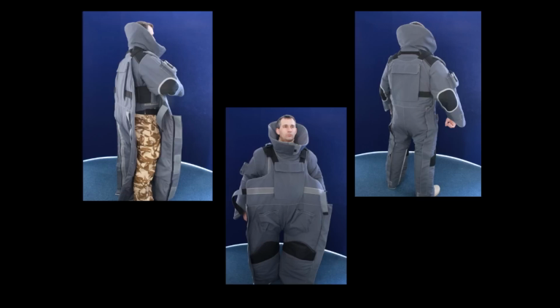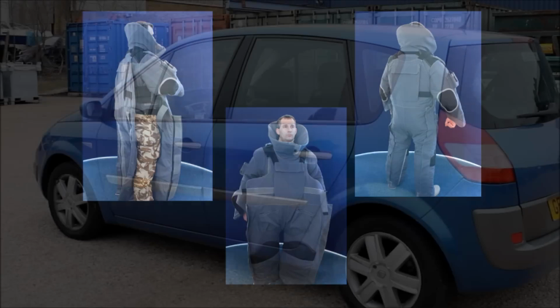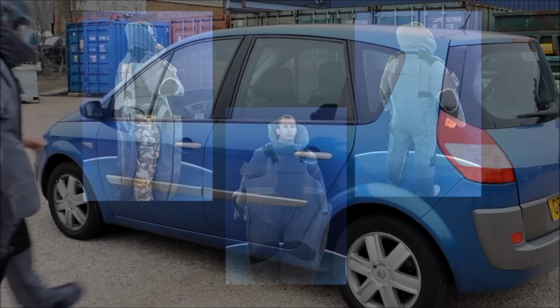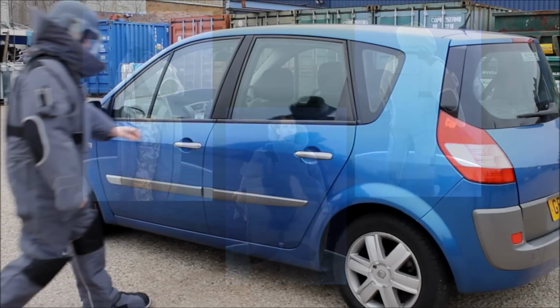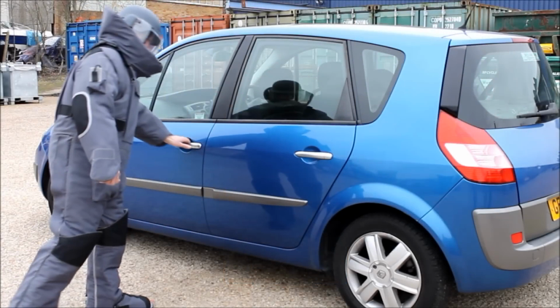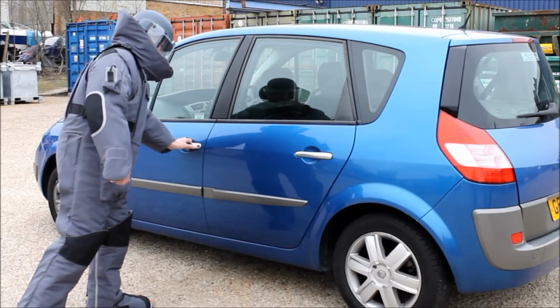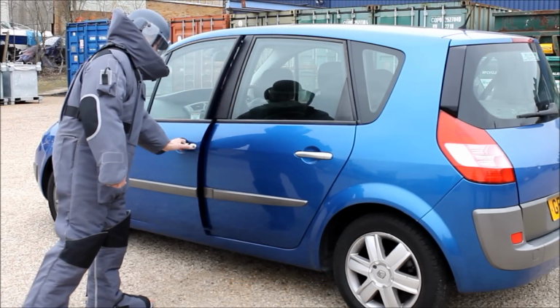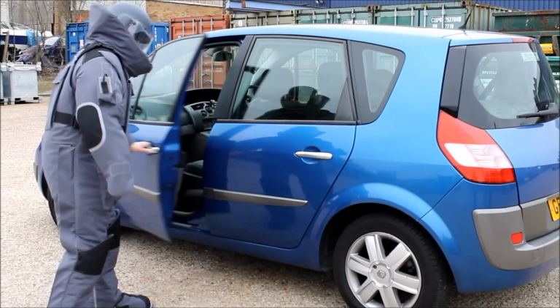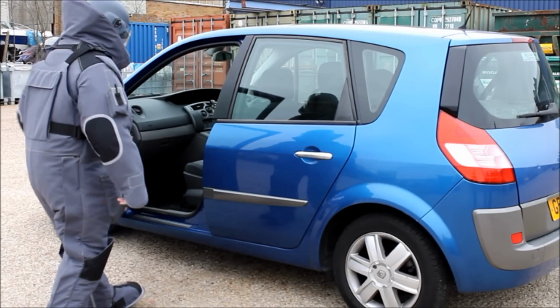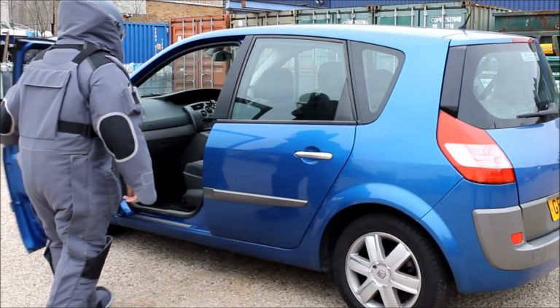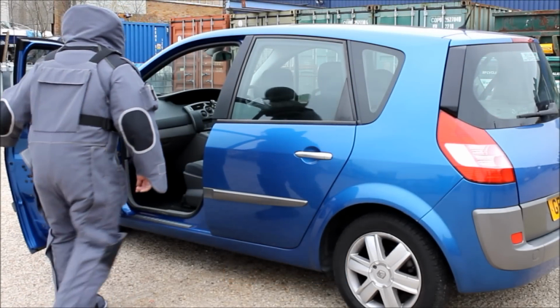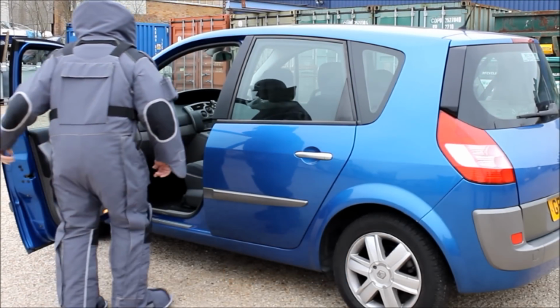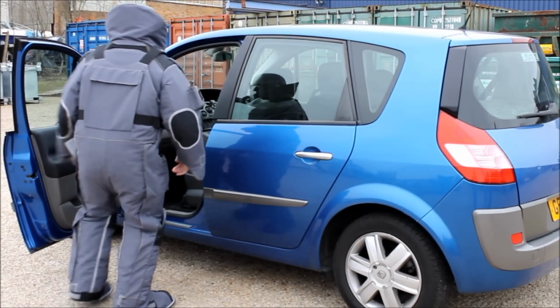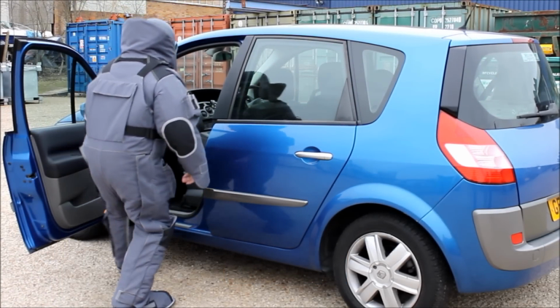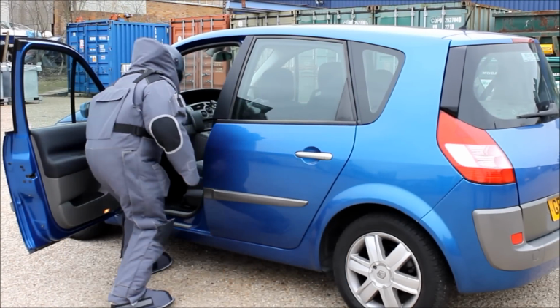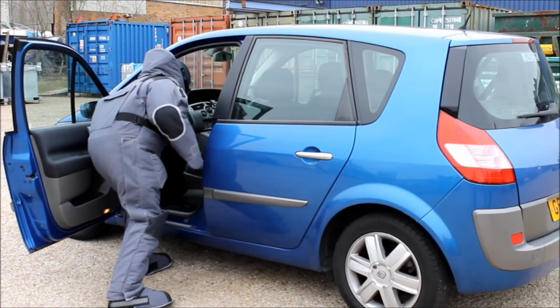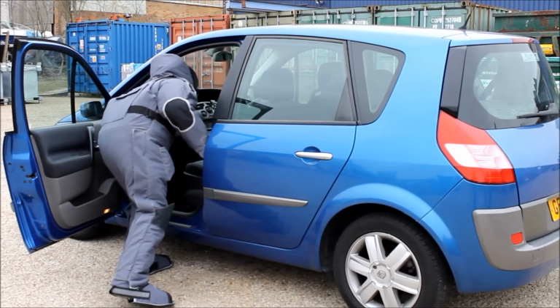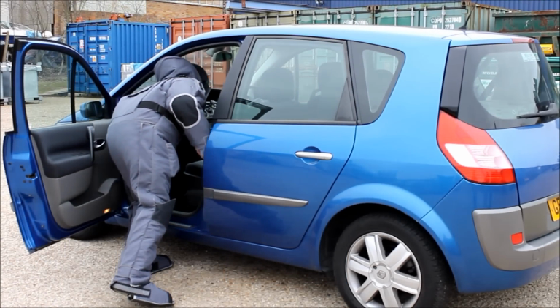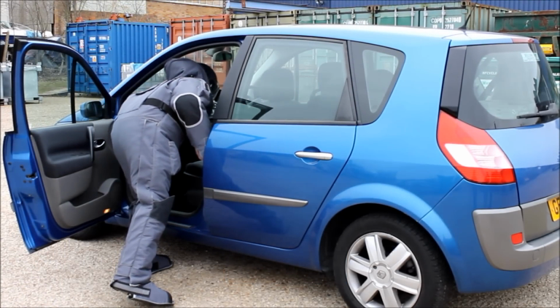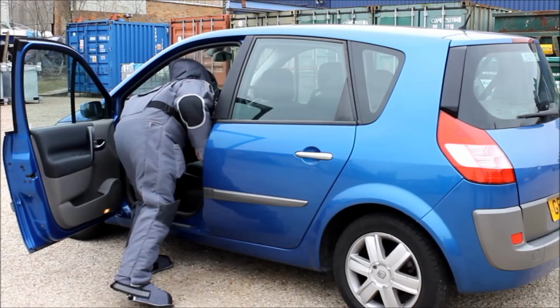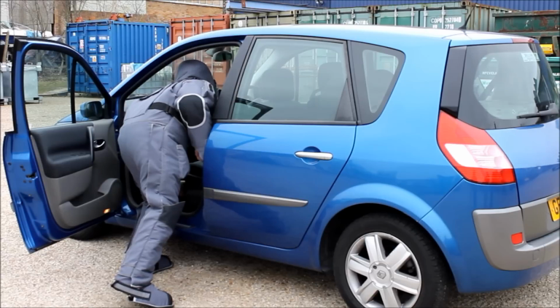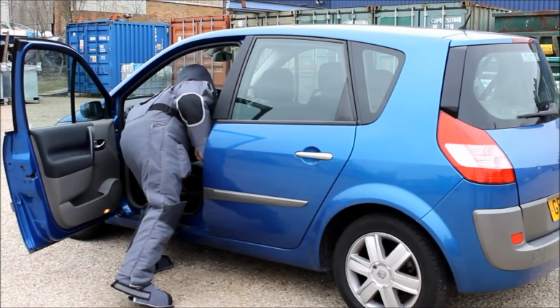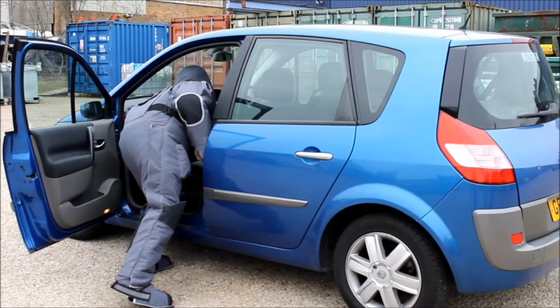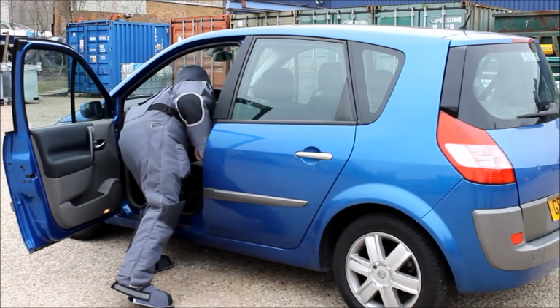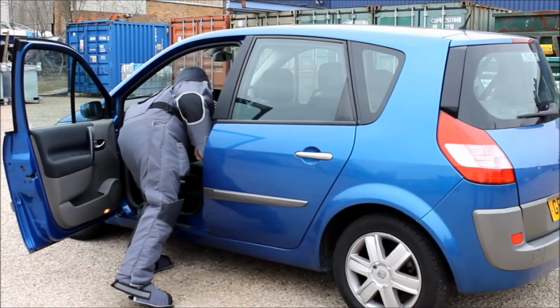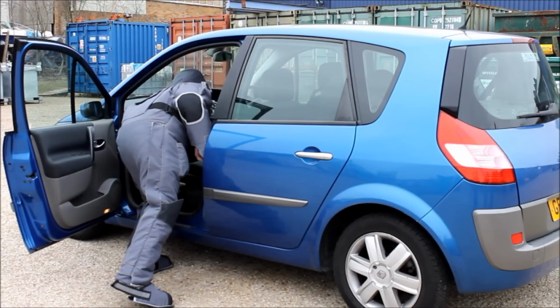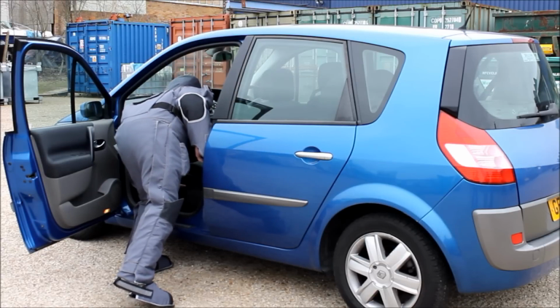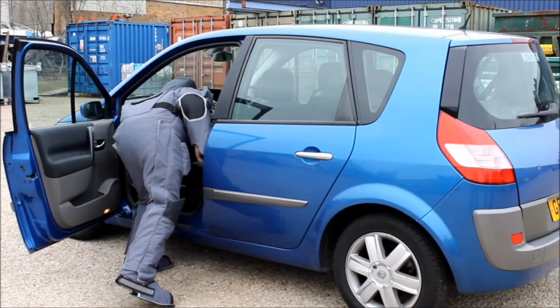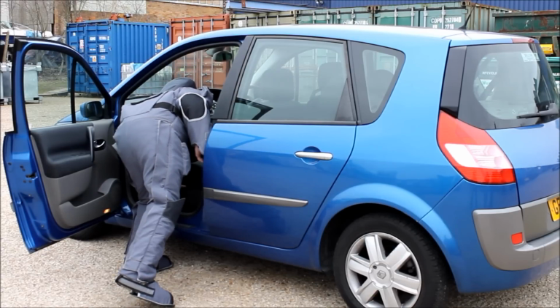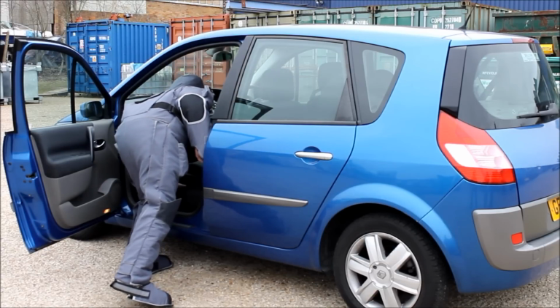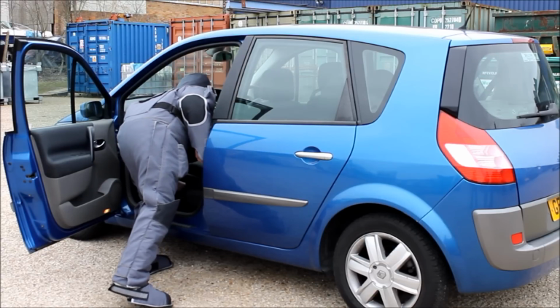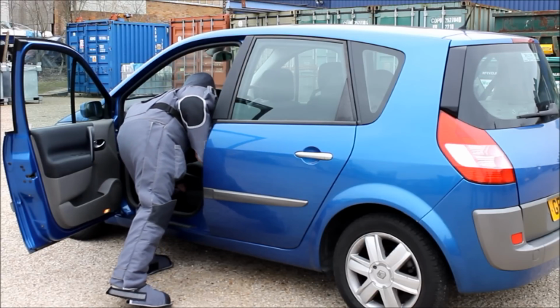This suit is extremely versatile and comfortable and can be worn in diverse situations including both inside and outside of buildings, checking vehicles, open terrain and working with dog units.